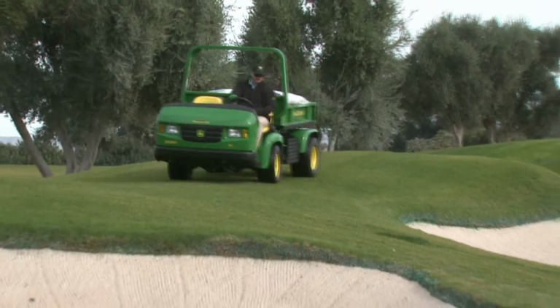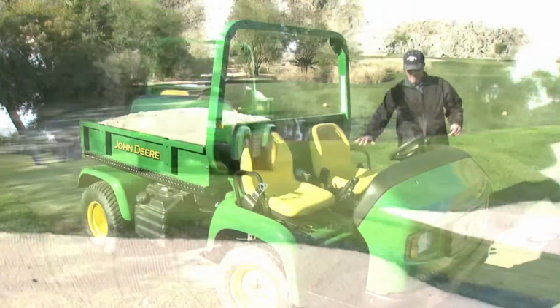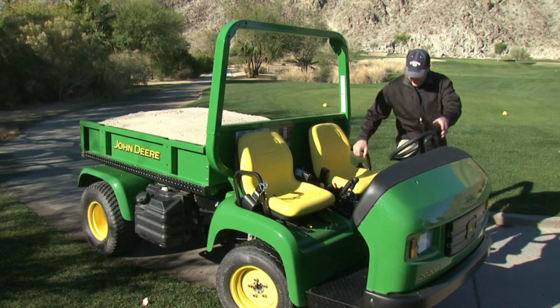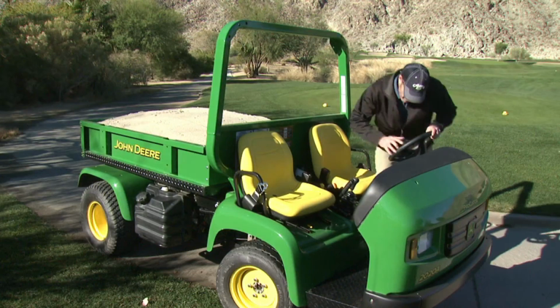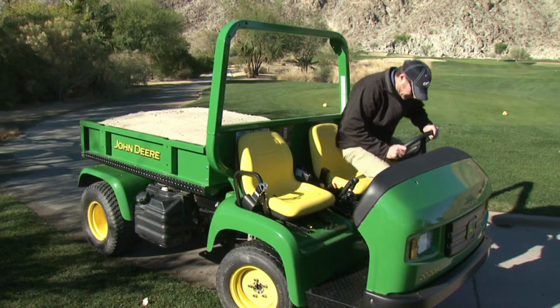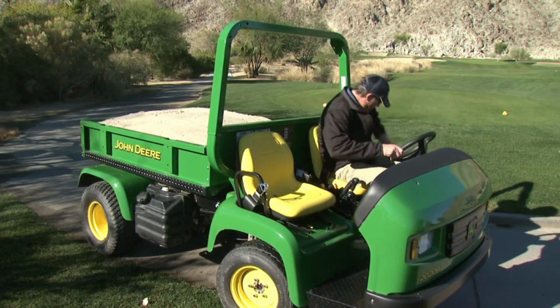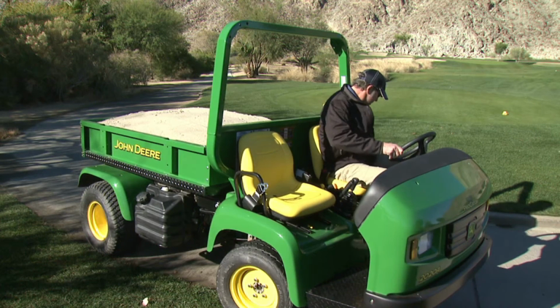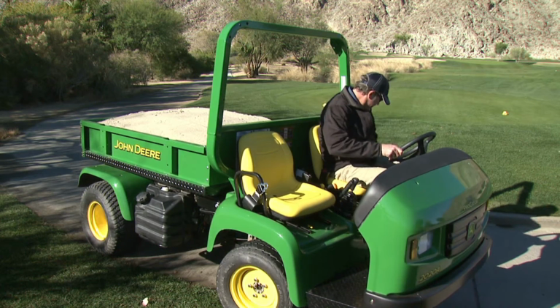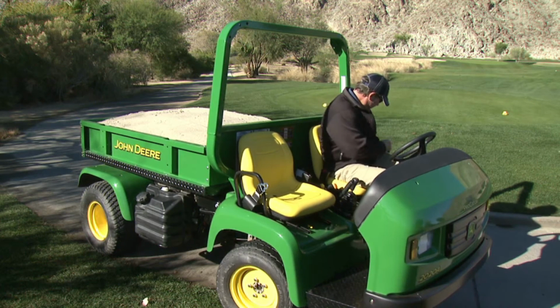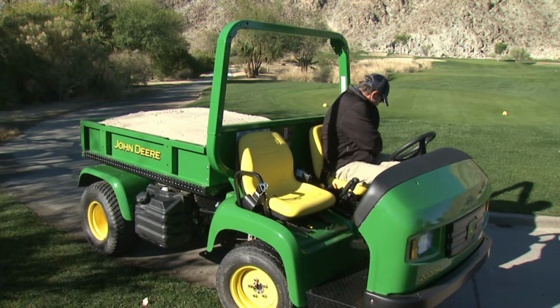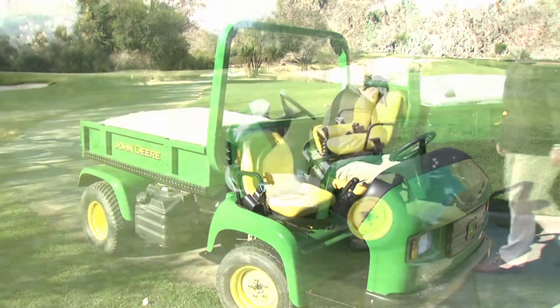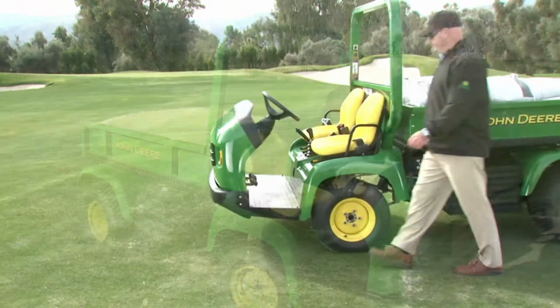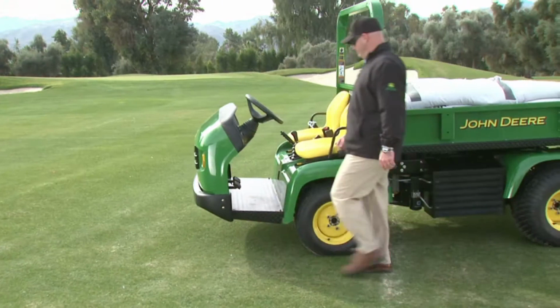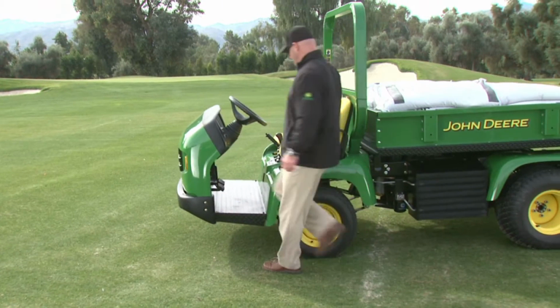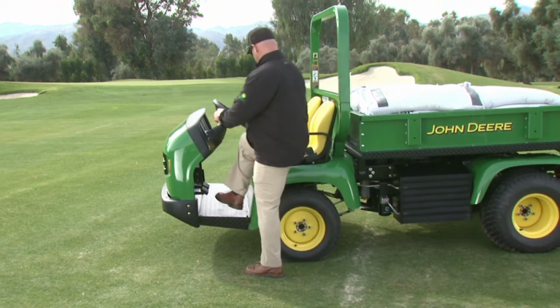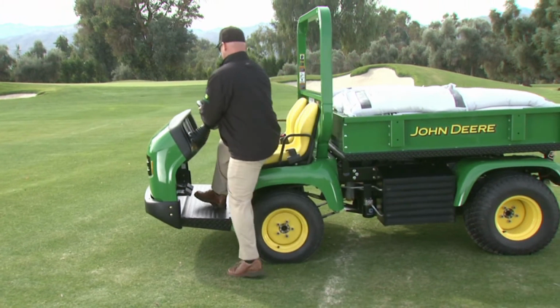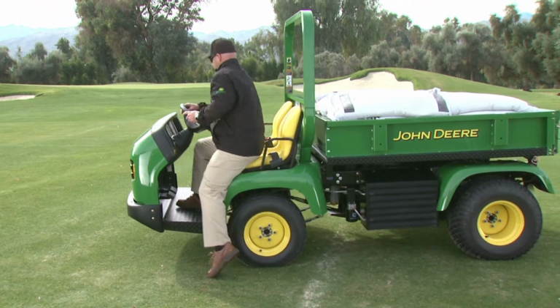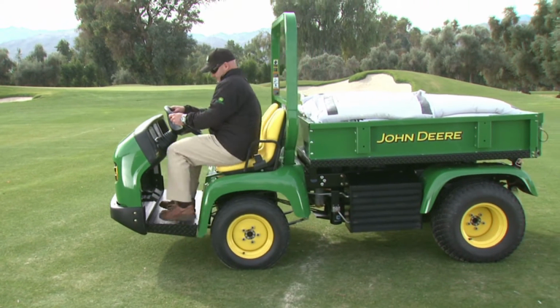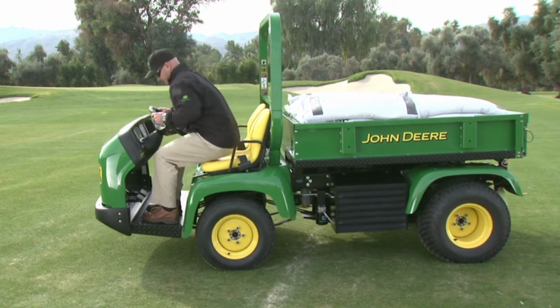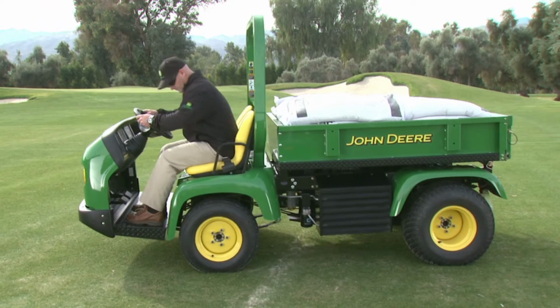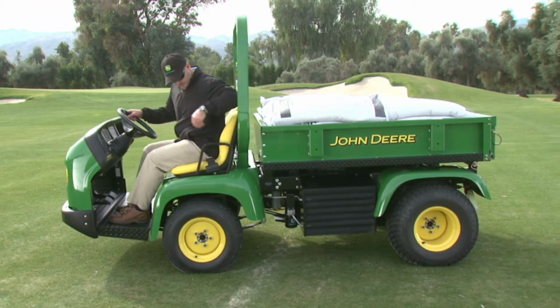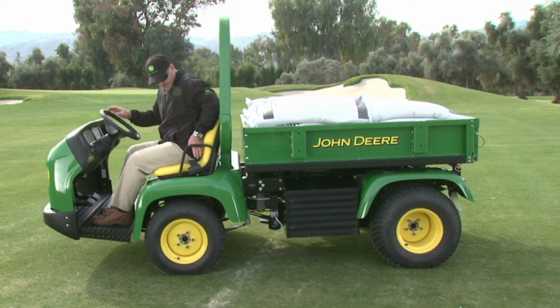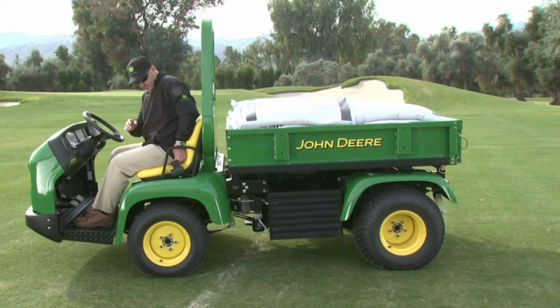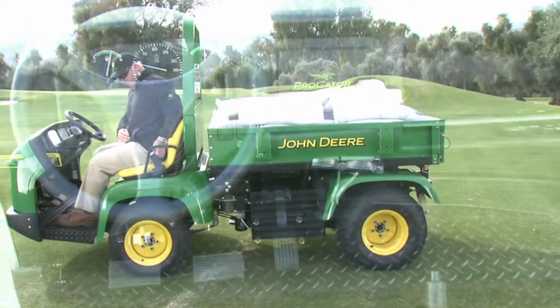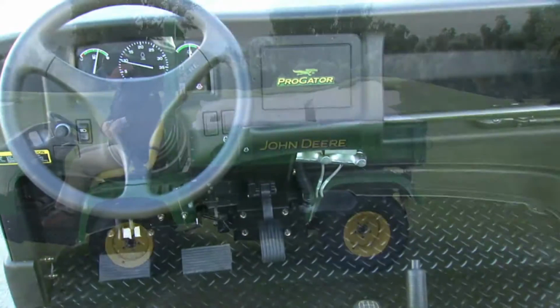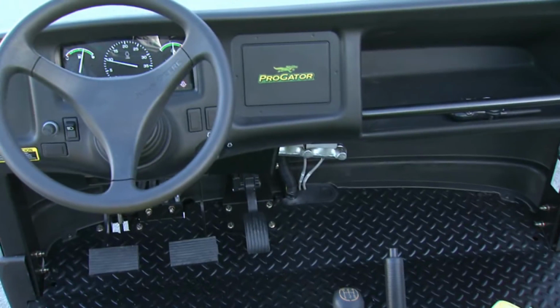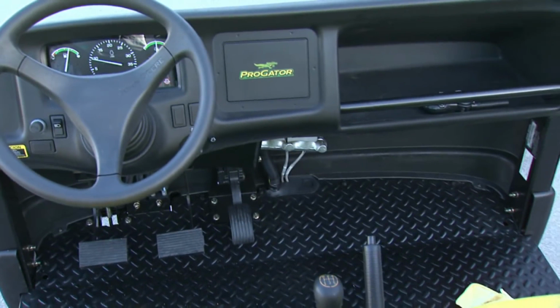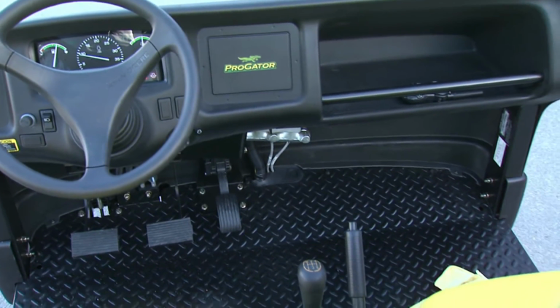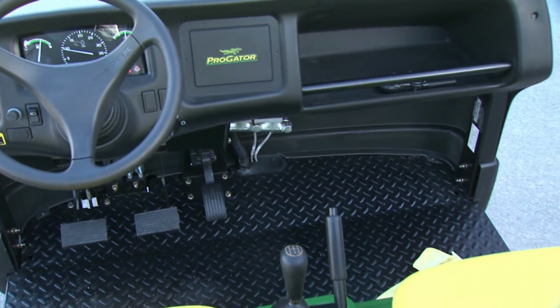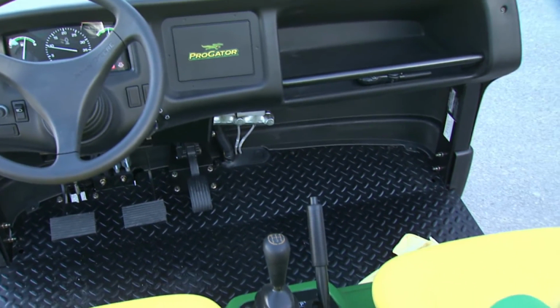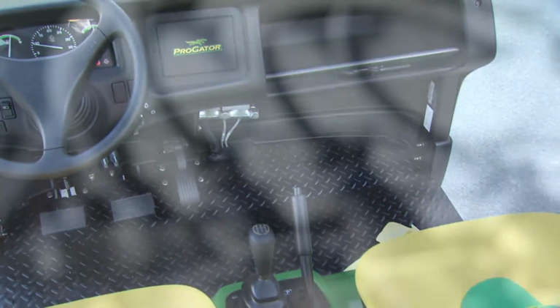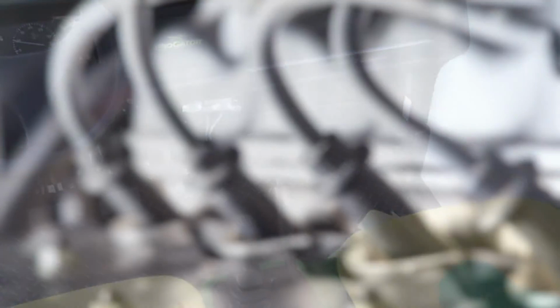Get into the driver's seat of the new ProGator 2020A. If you've never been in a ProGator before, the walk-through operator station is spacious with more legroom than you're probably used to.